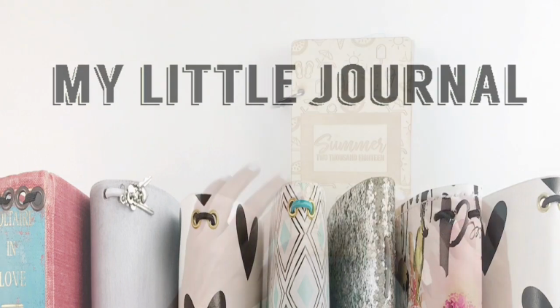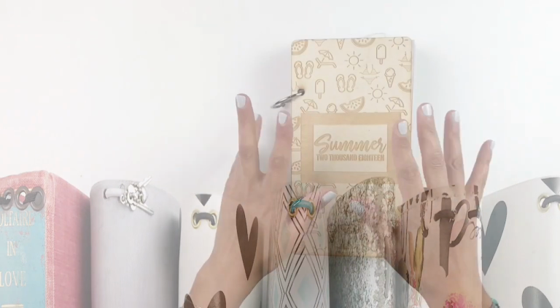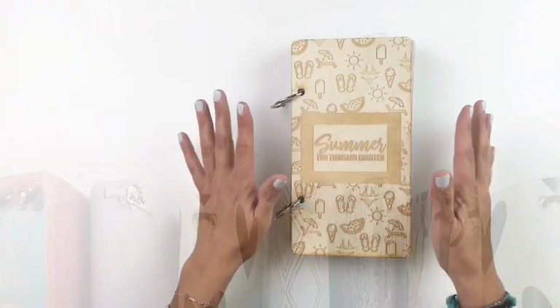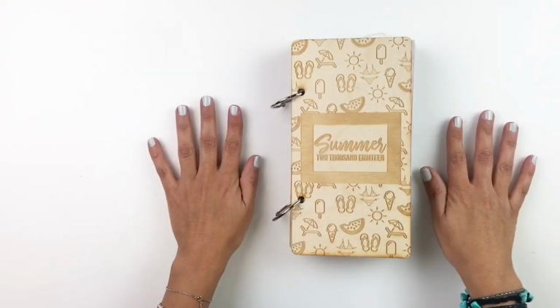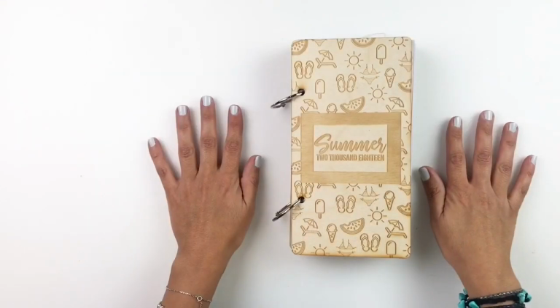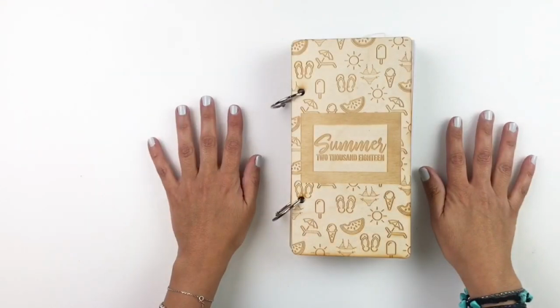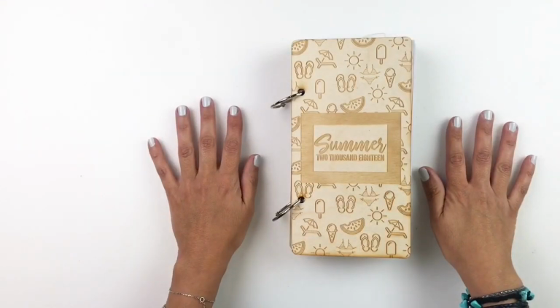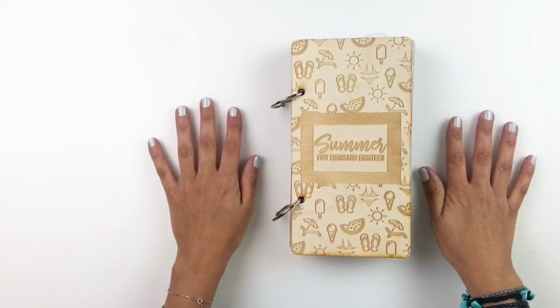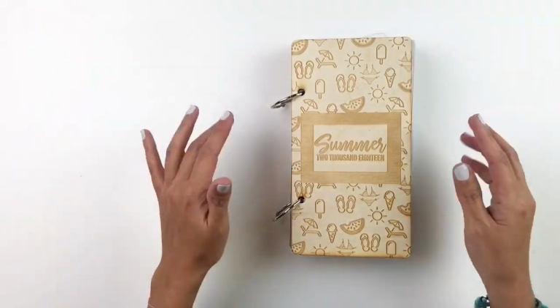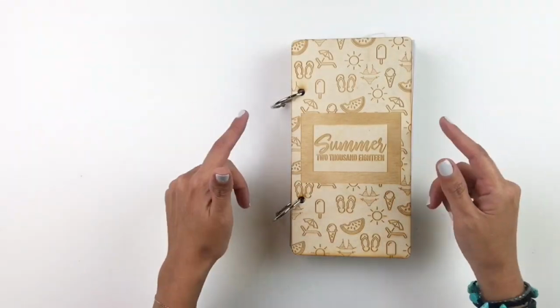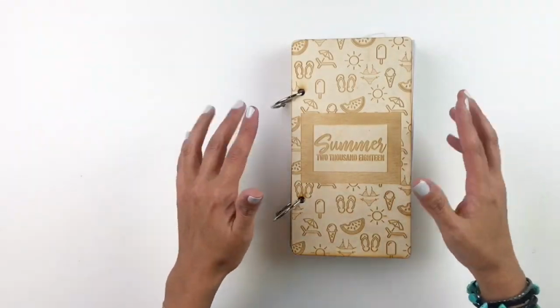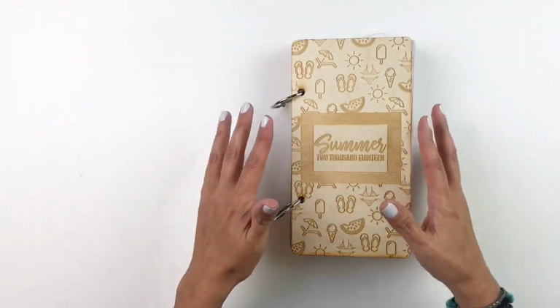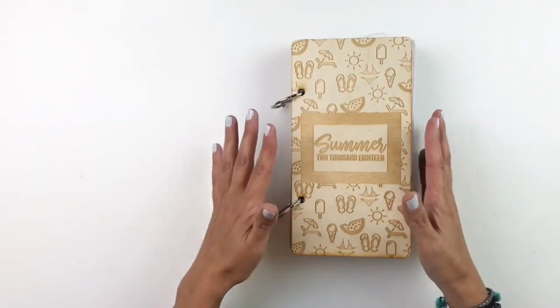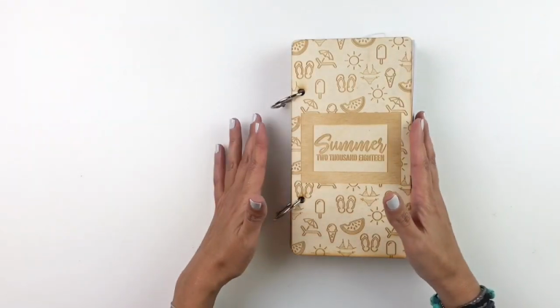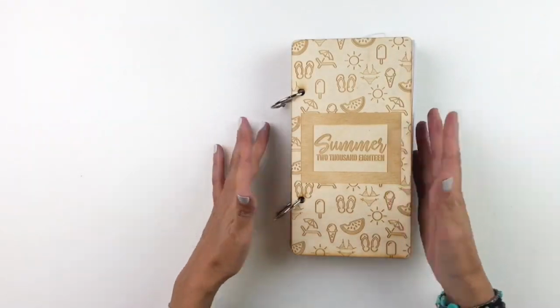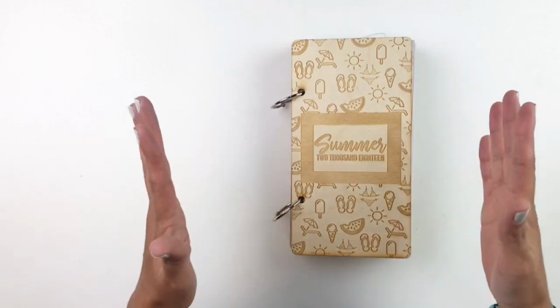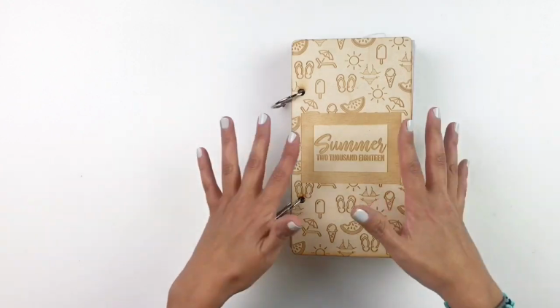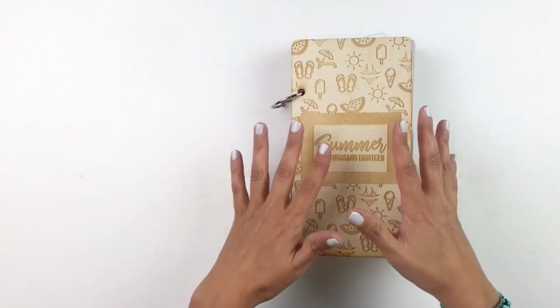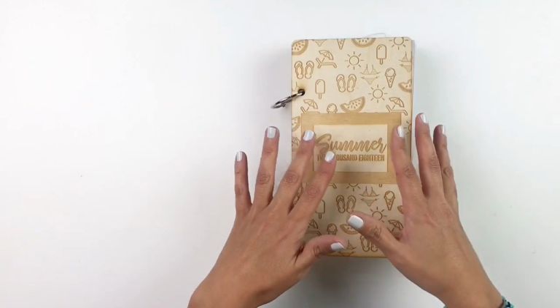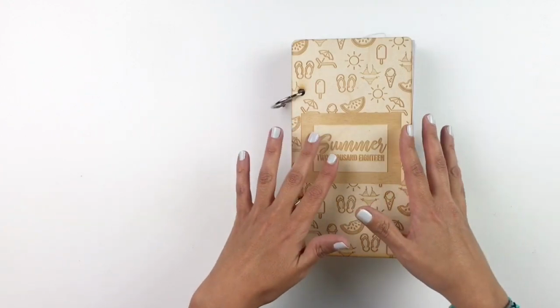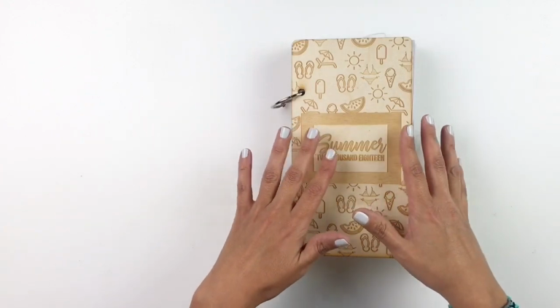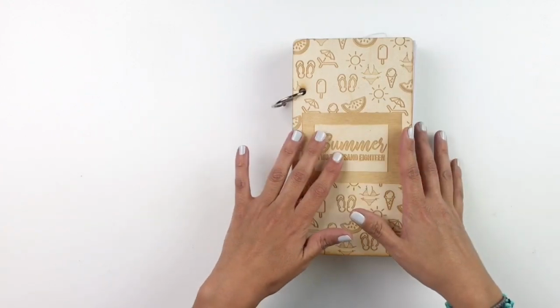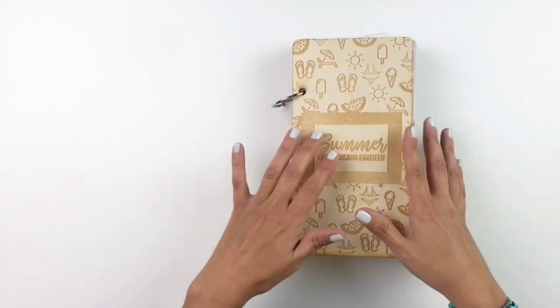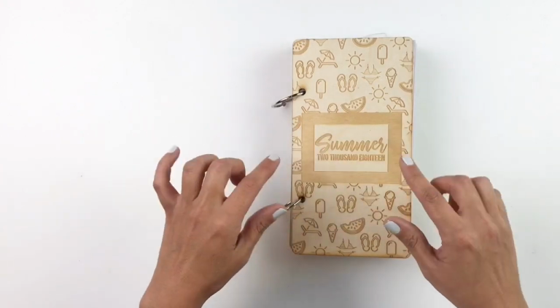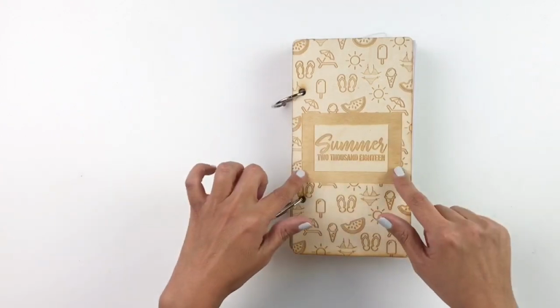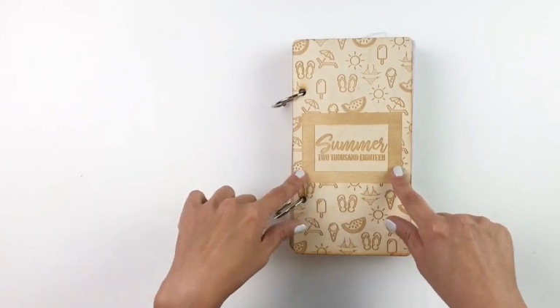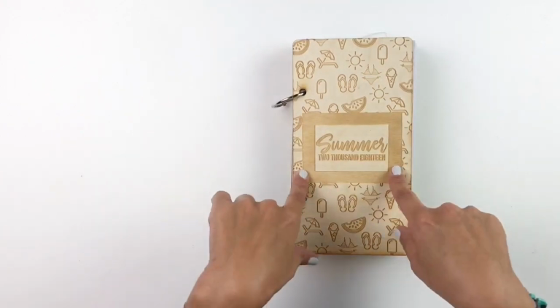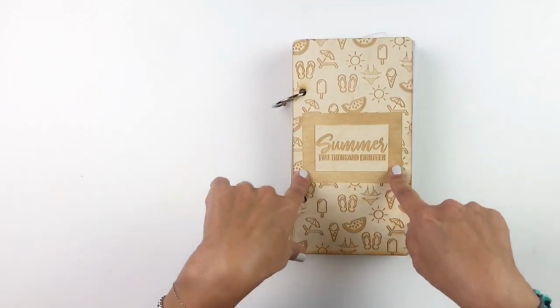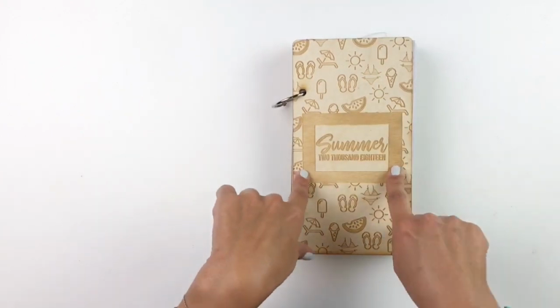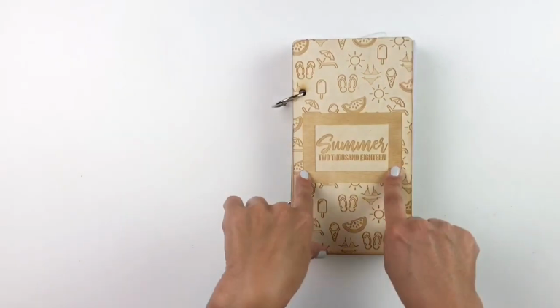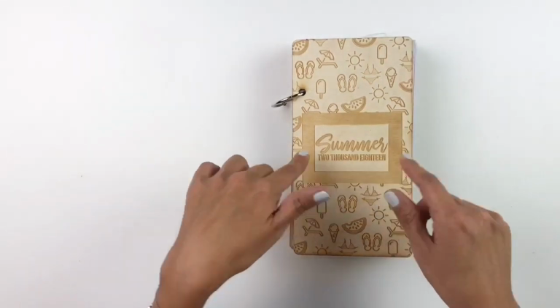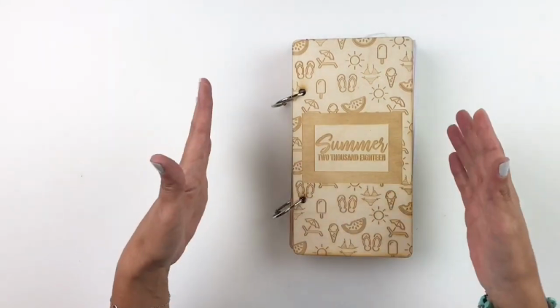Hi everyone, this is Heba from My Little Journal and today I'm going to do a flip through of my ColorCast Design Summer 2018 album.